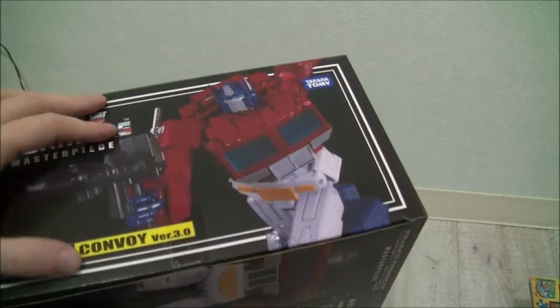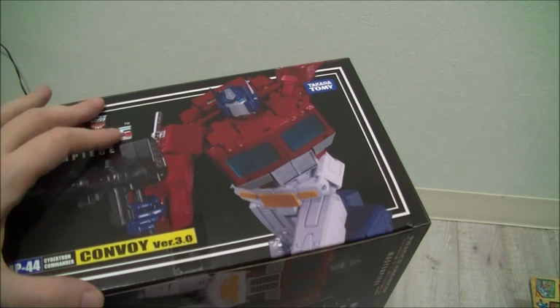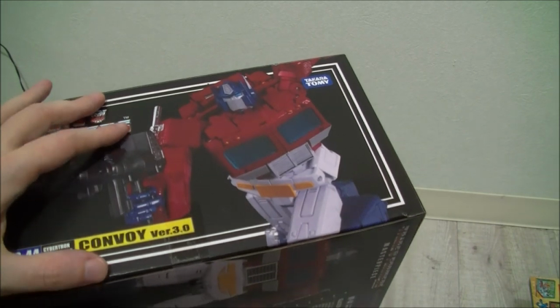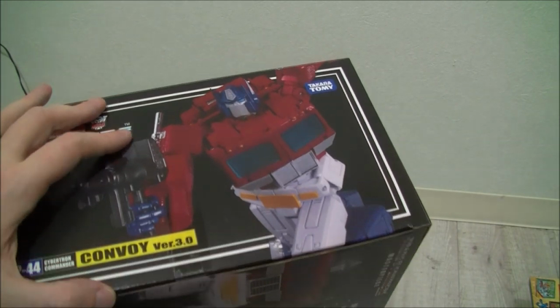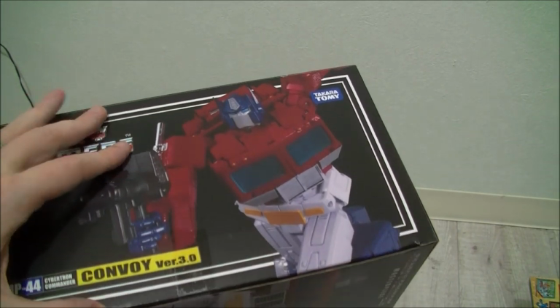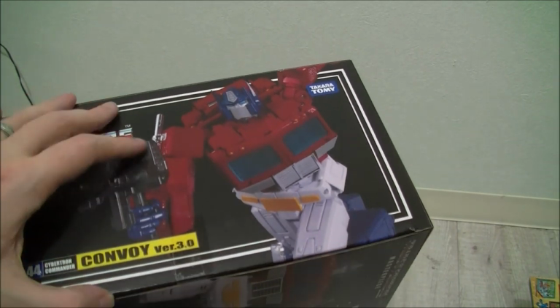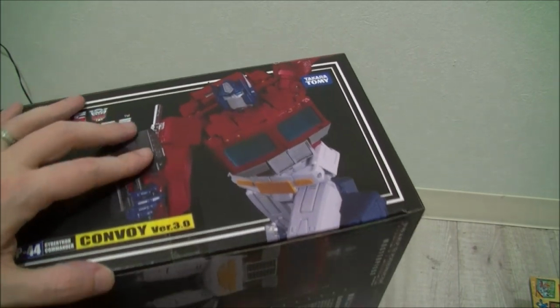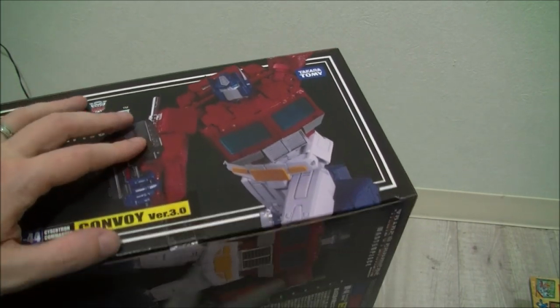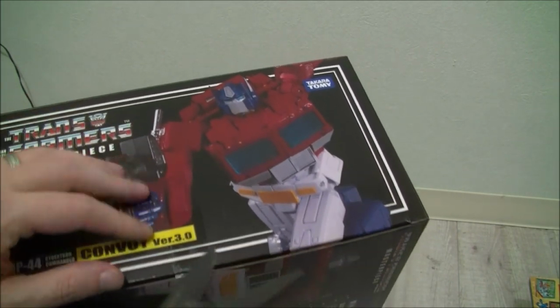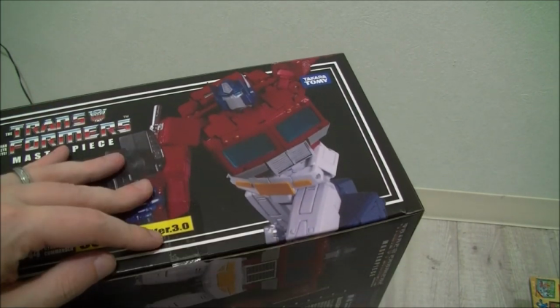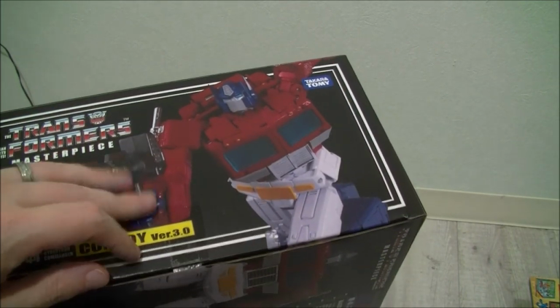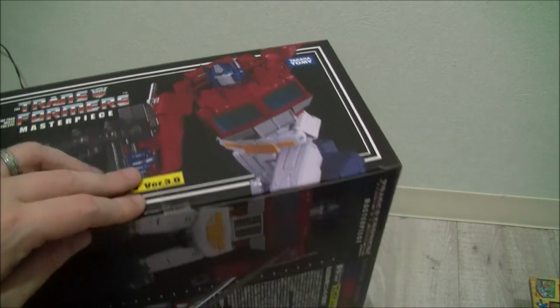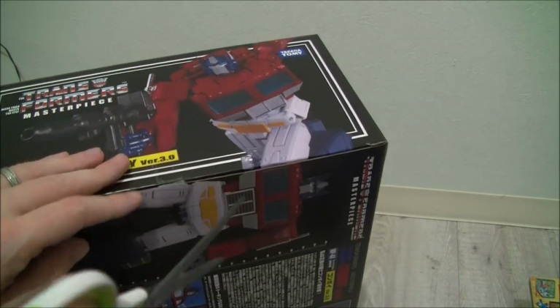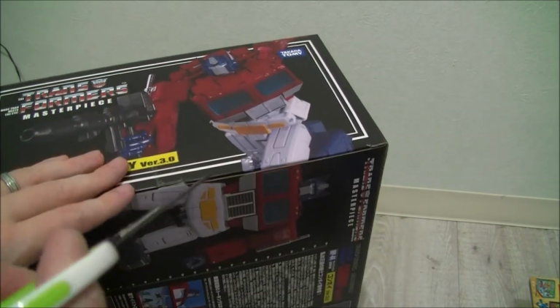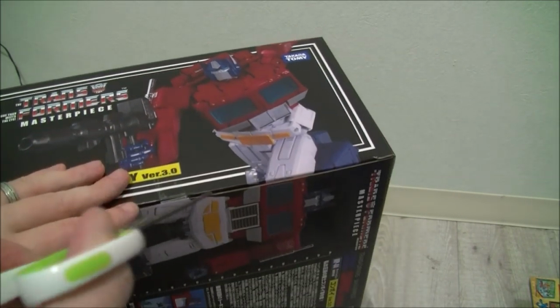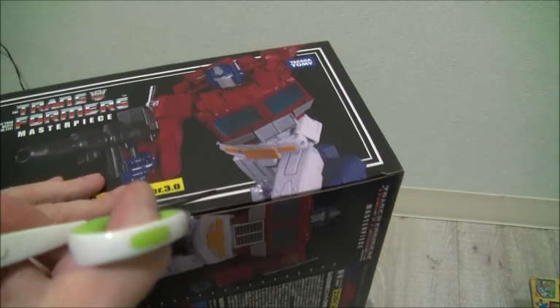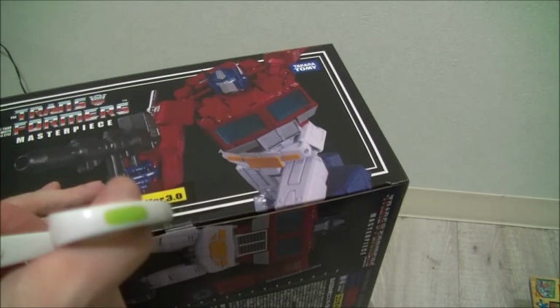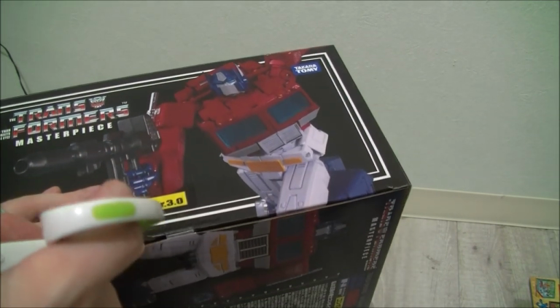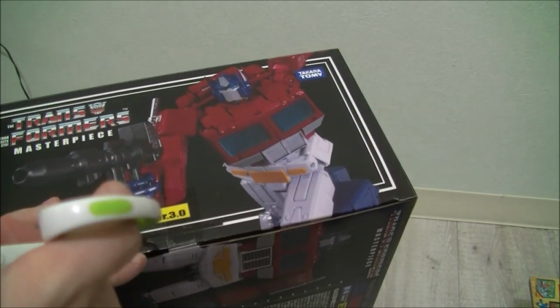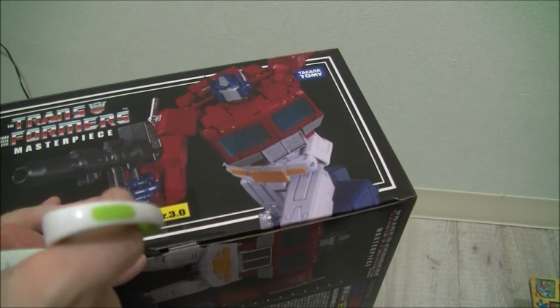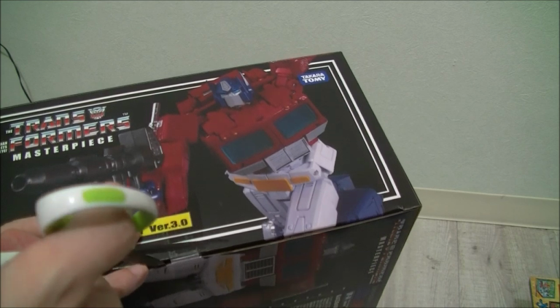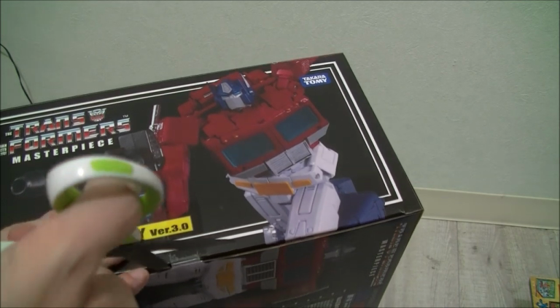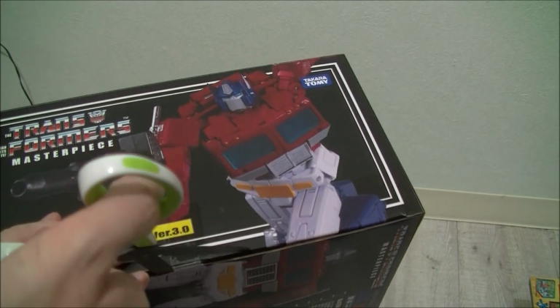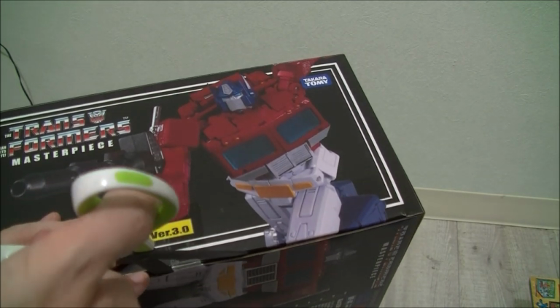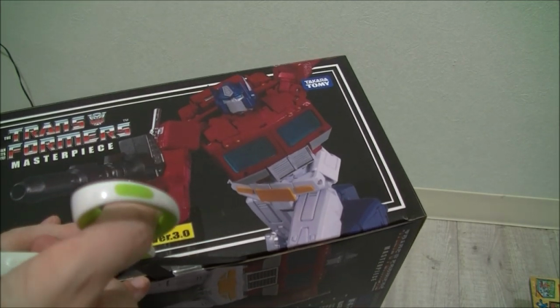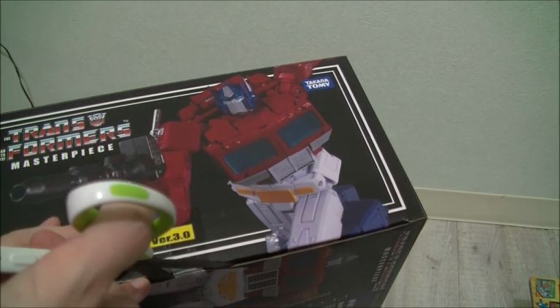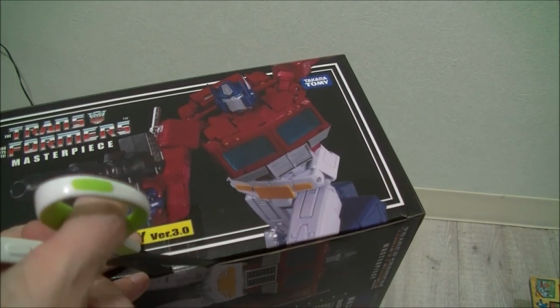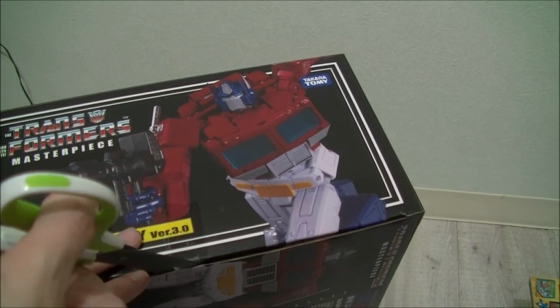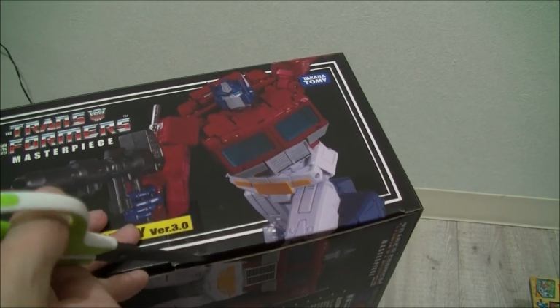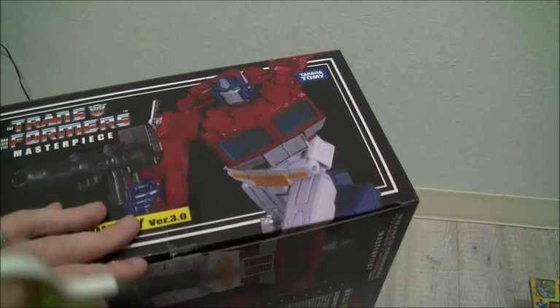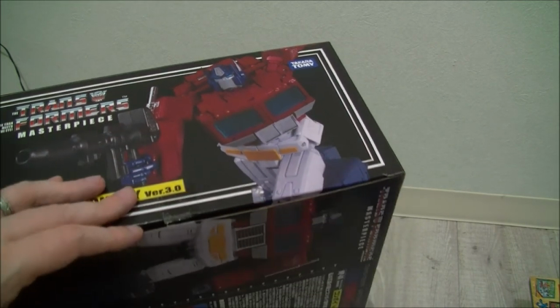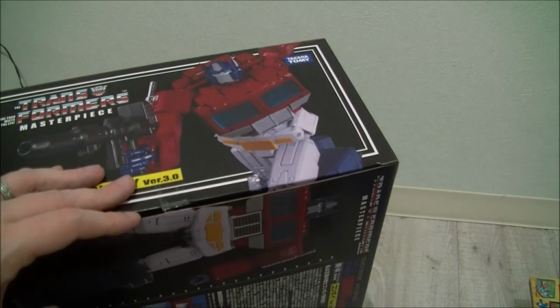Got my trusty scissors here to get this thing open — I'll probably just remove the tape completely.